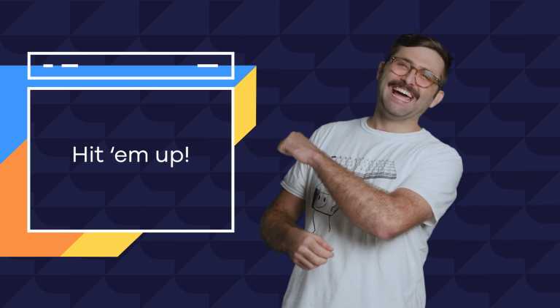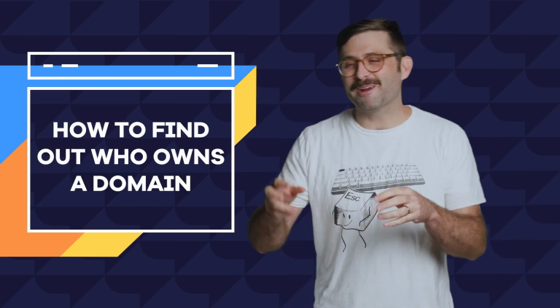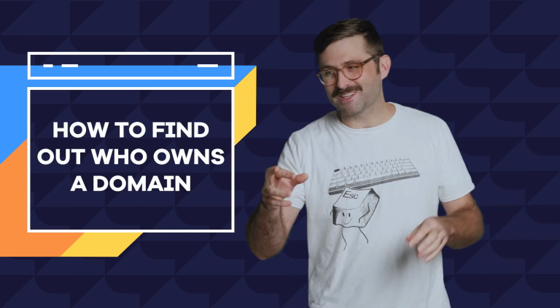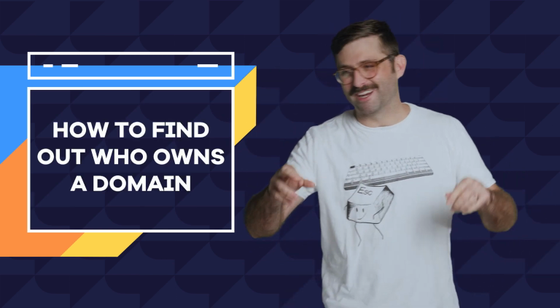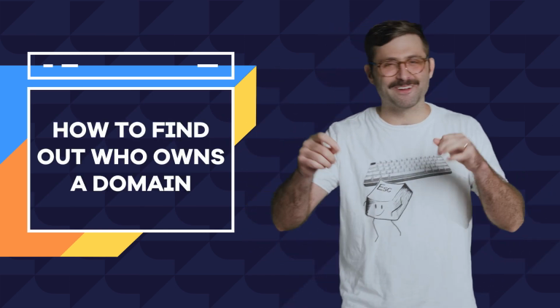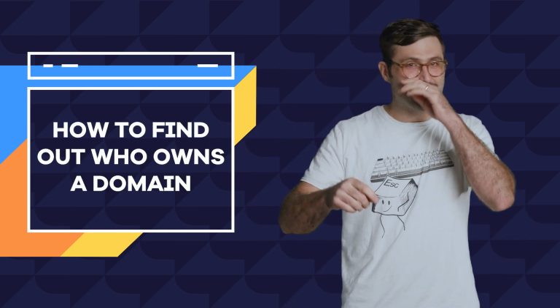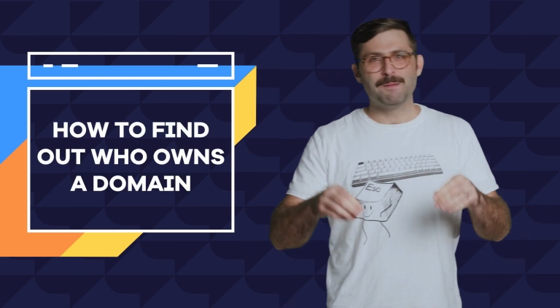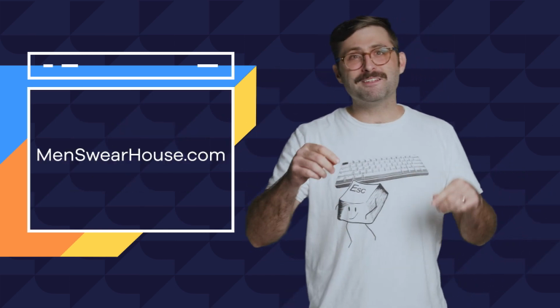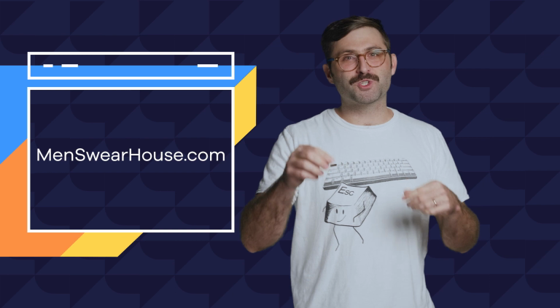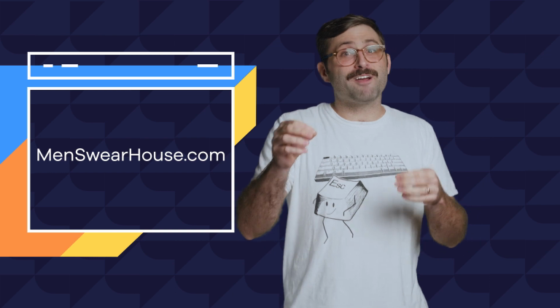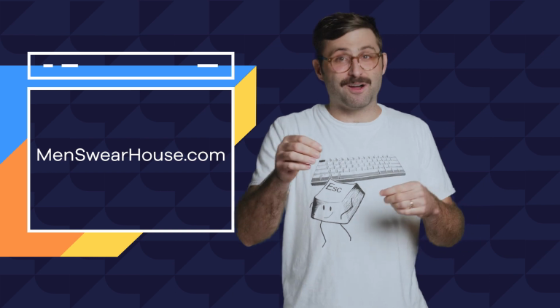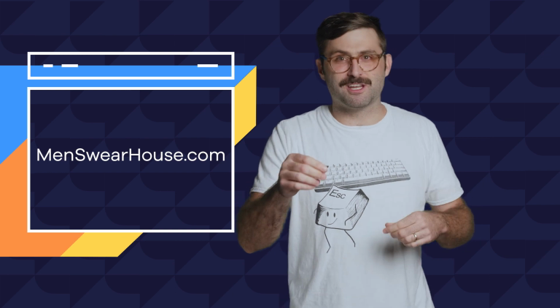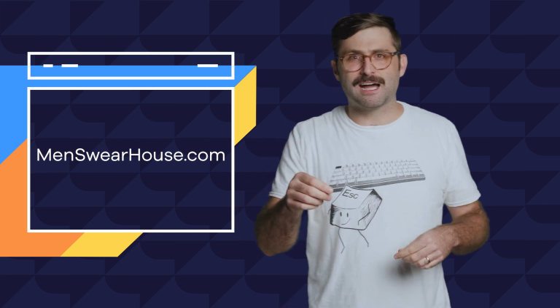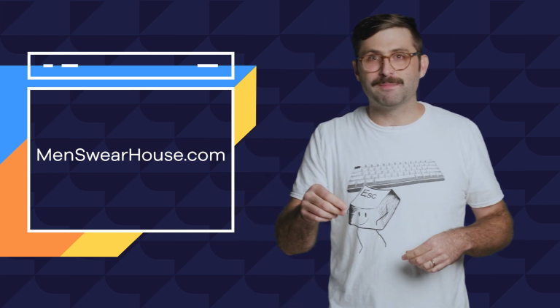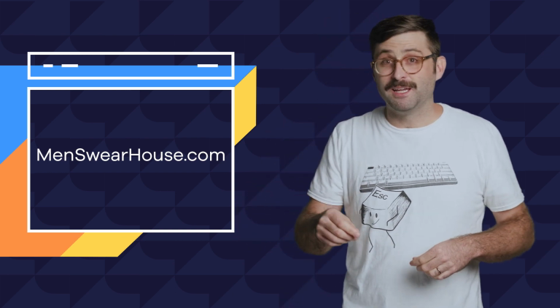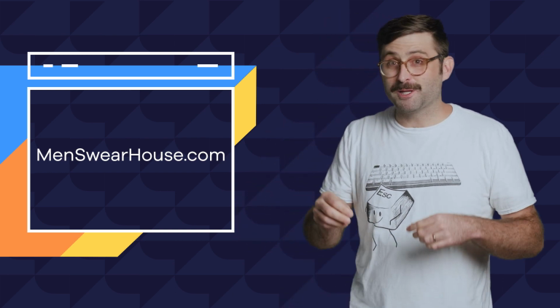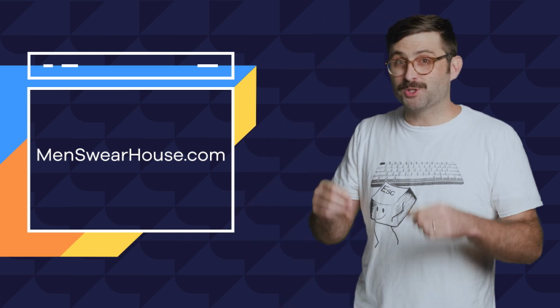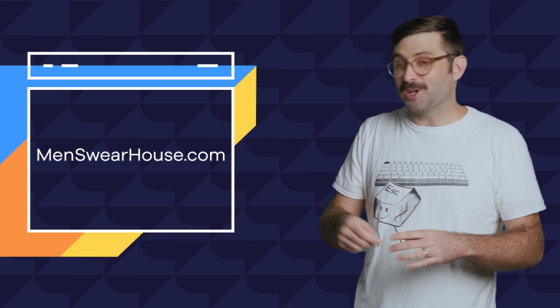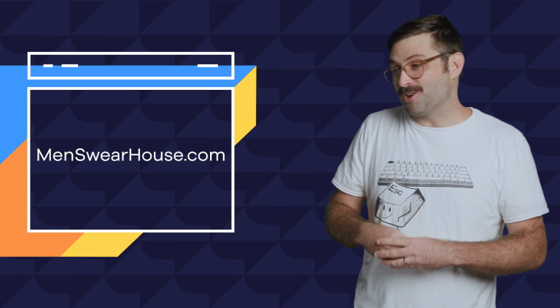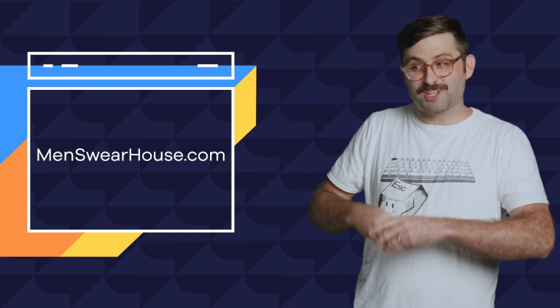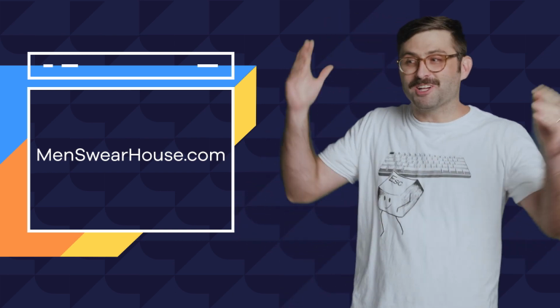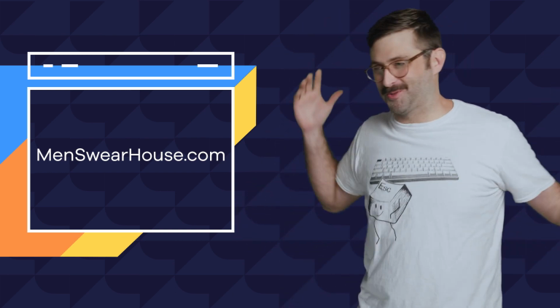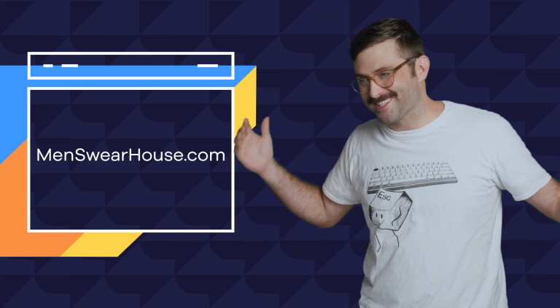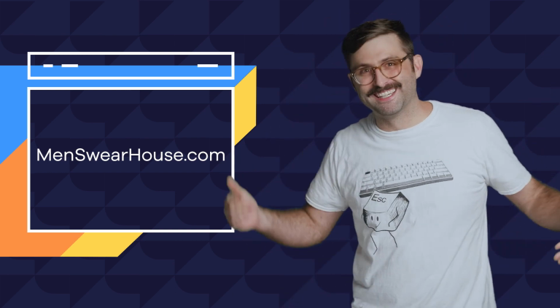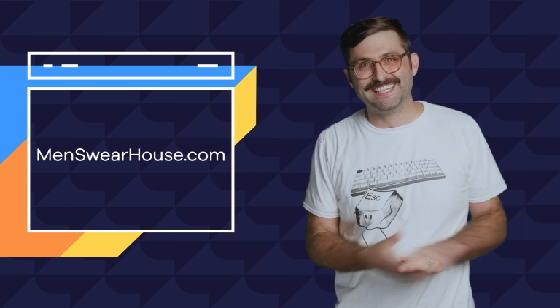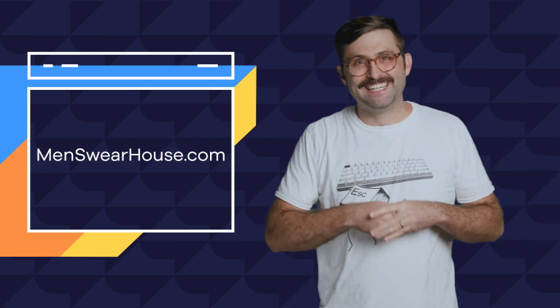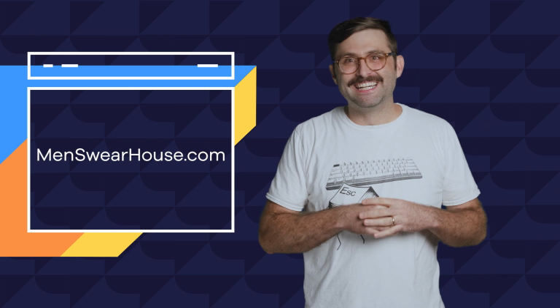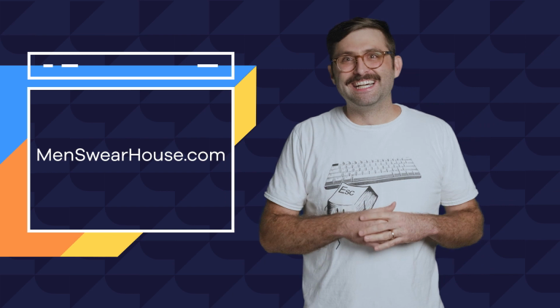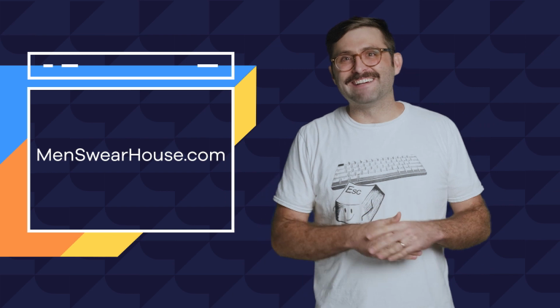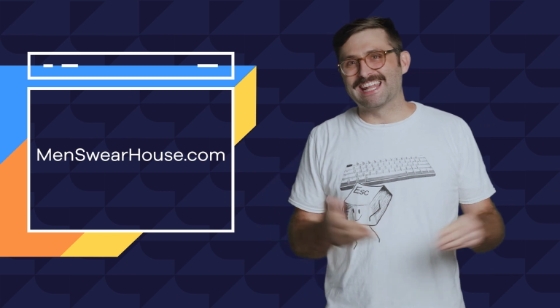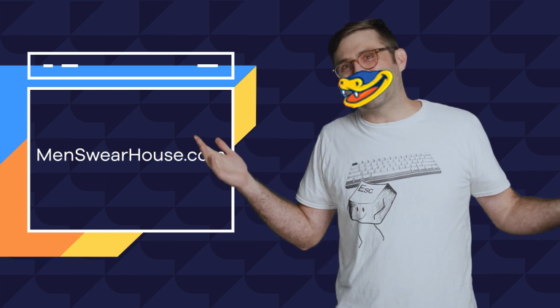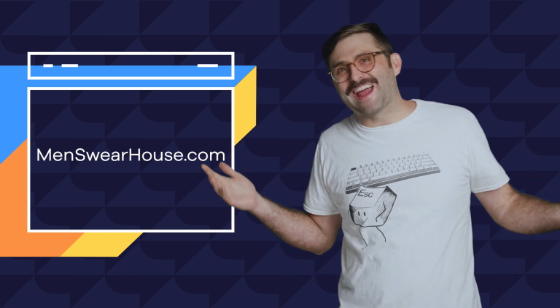What about this one? menswearhouse.com — a place where dudes can go and just yell curse words. Come on, it's great!